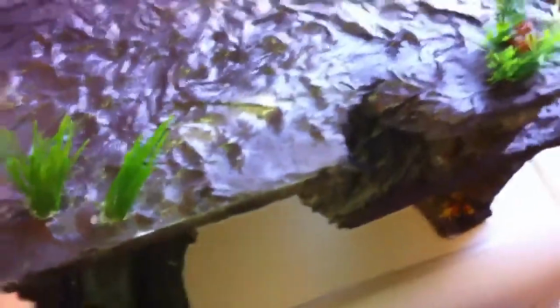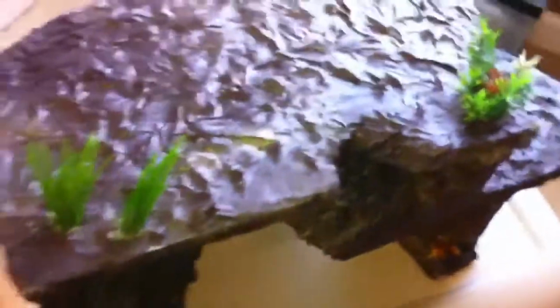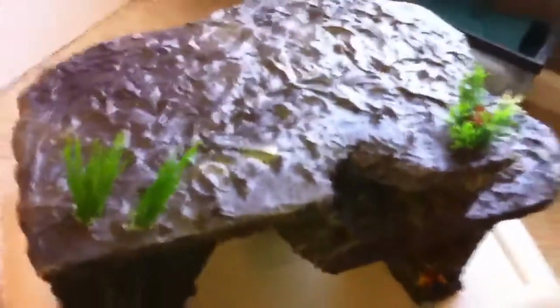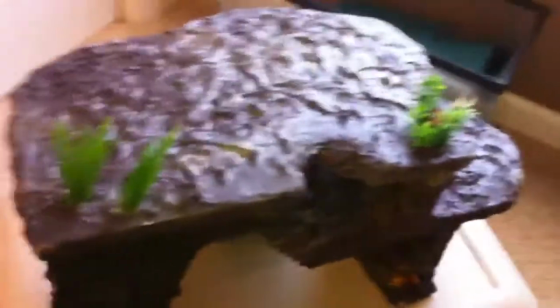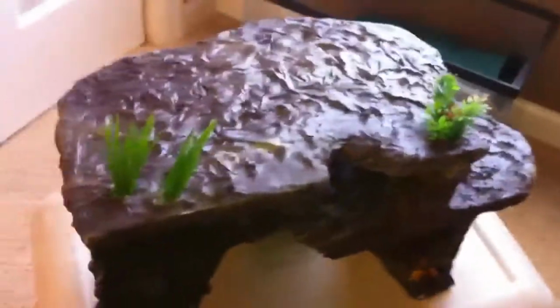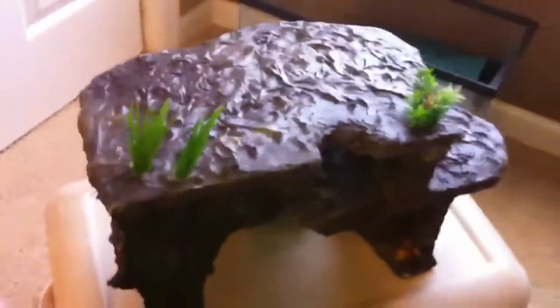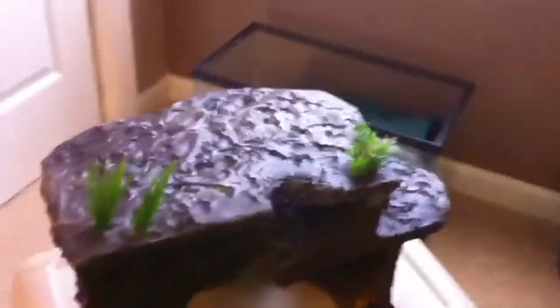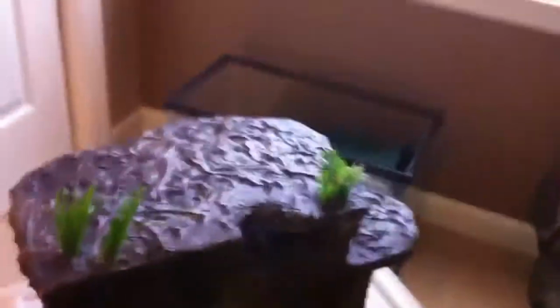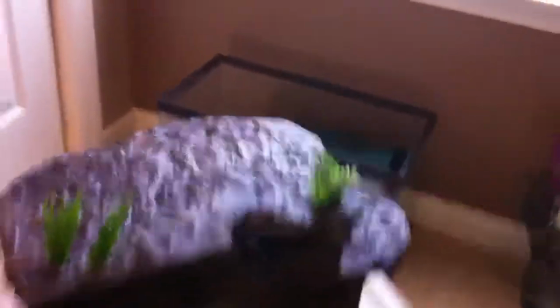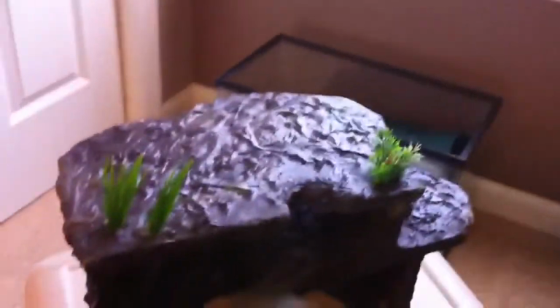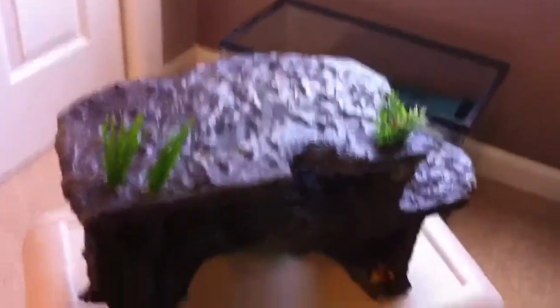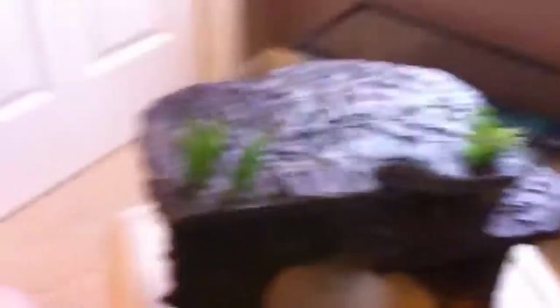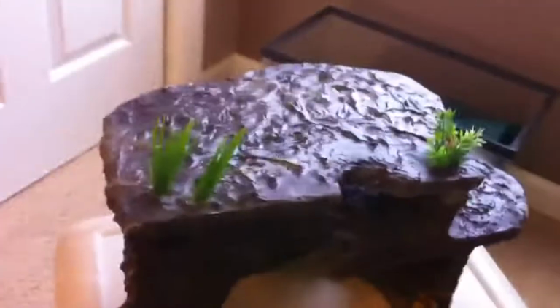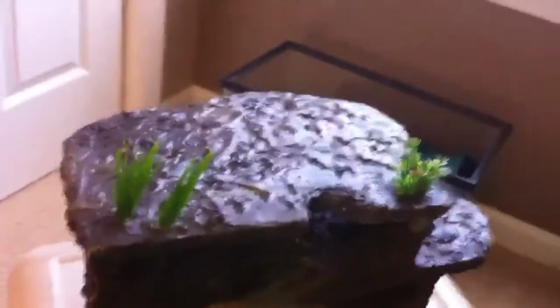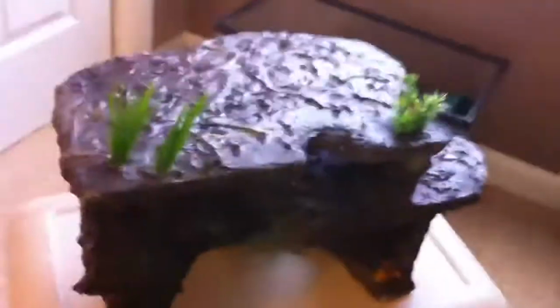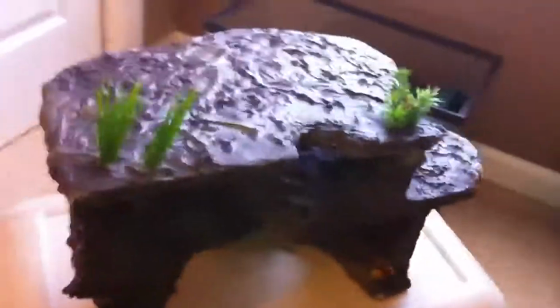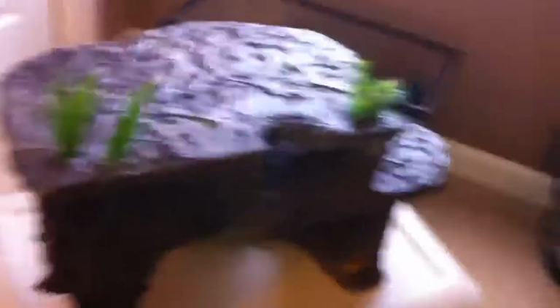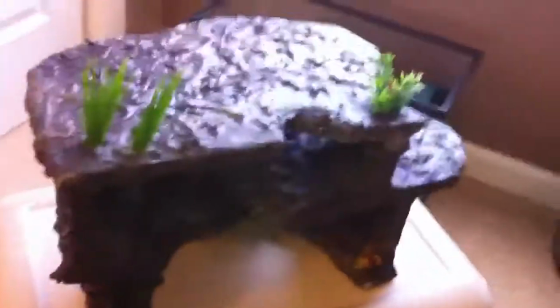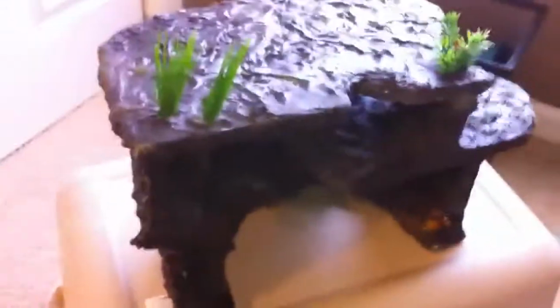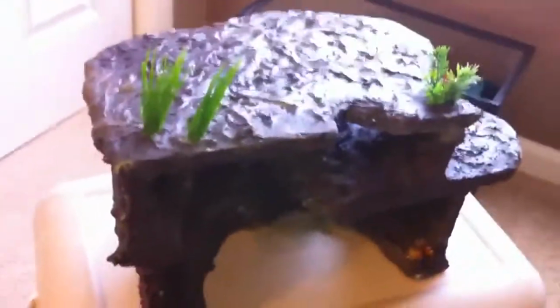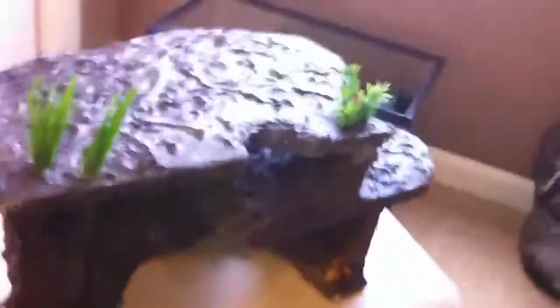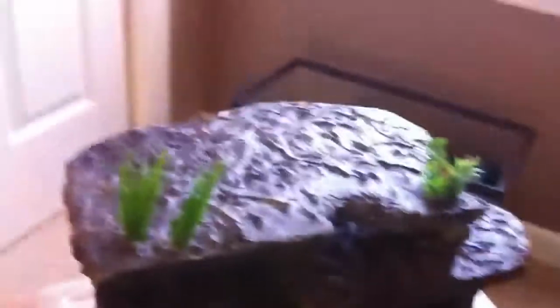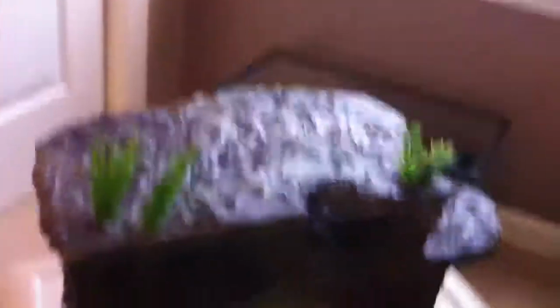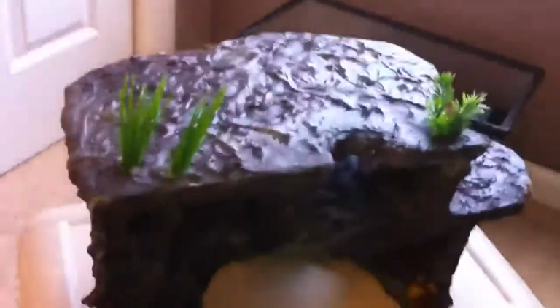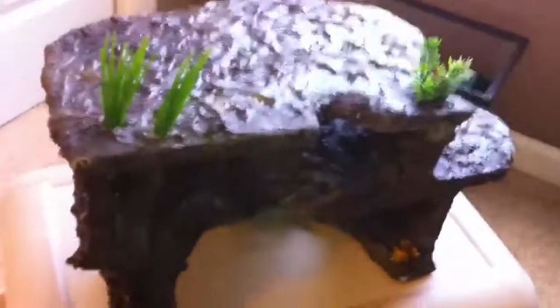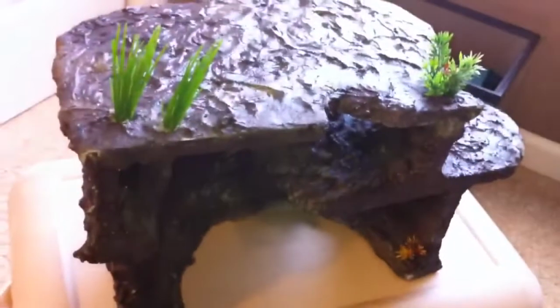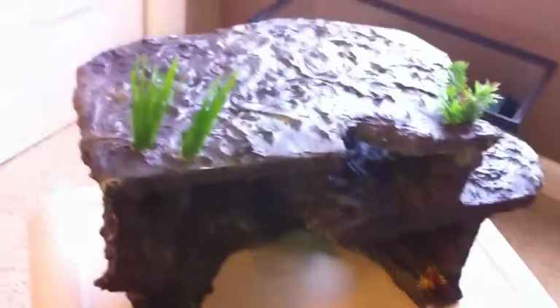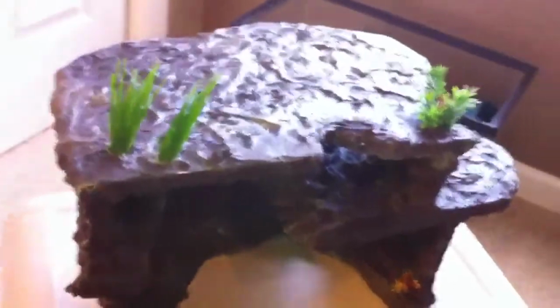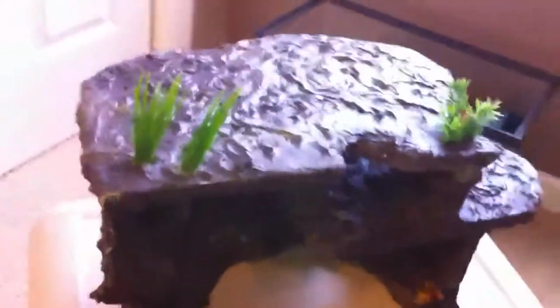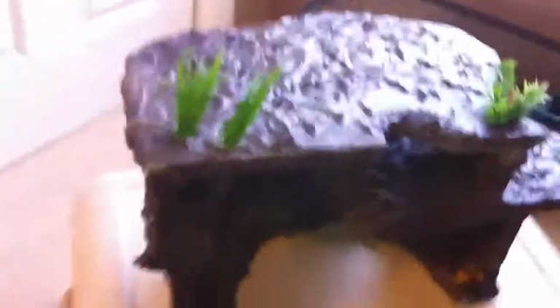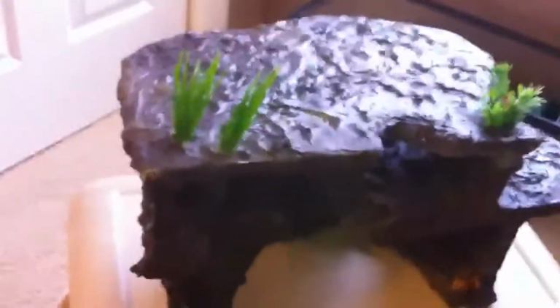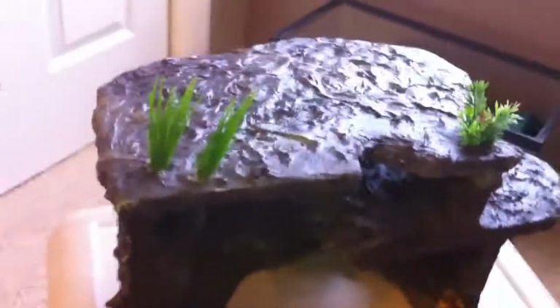Zachzilla's hide for his Uromastix. So yeah, that was my singing. But yeah, here is Zachzilla's hide for his Uromastix.